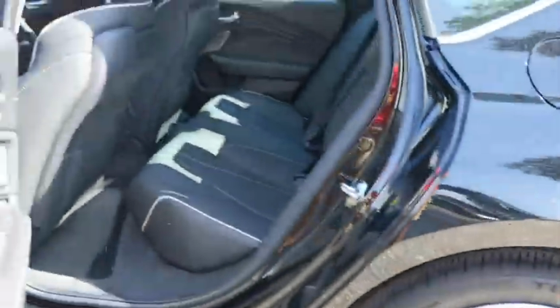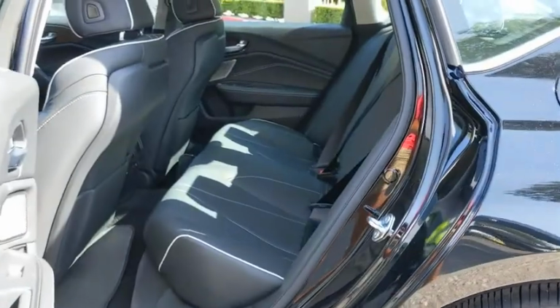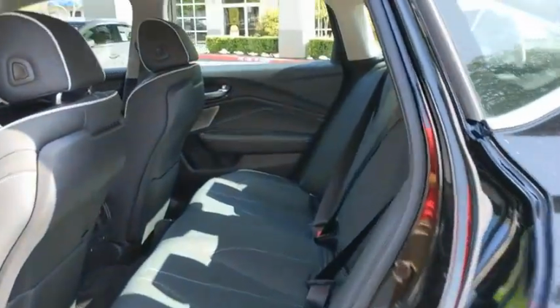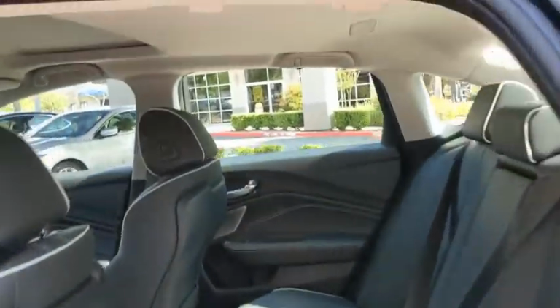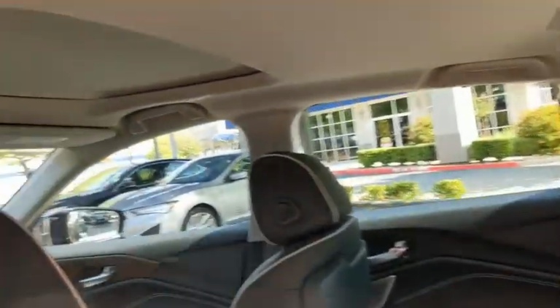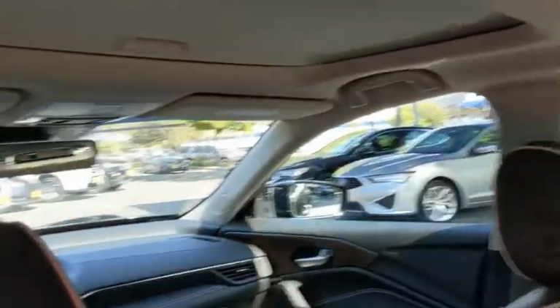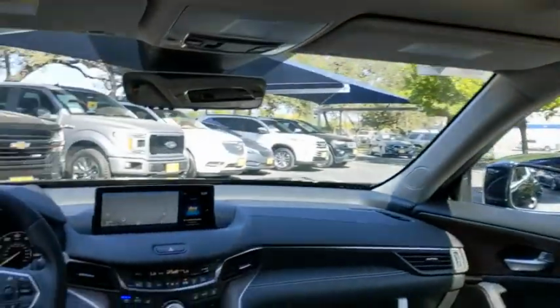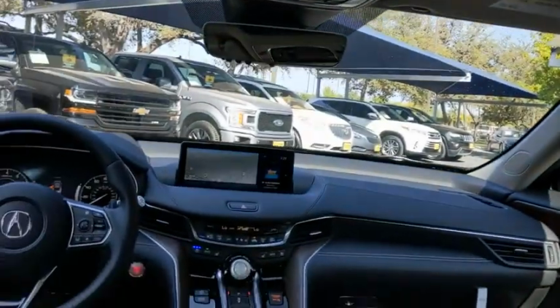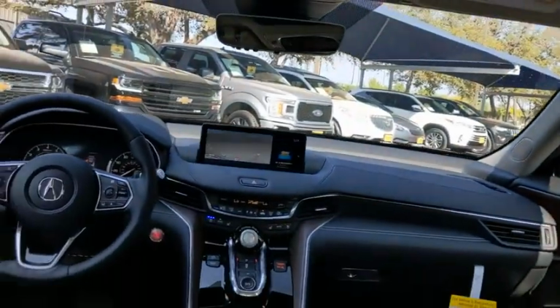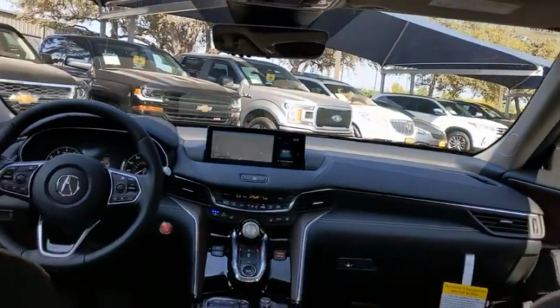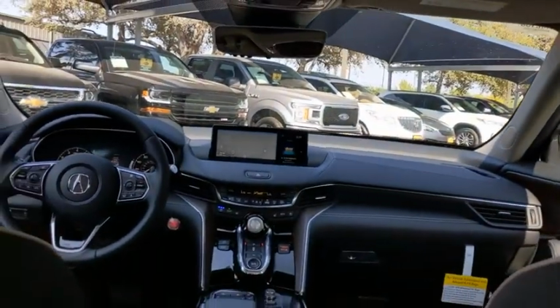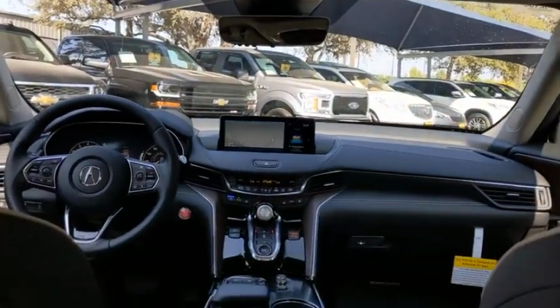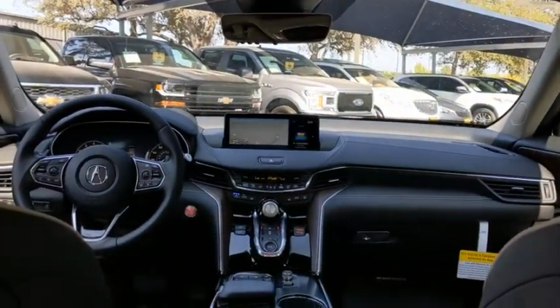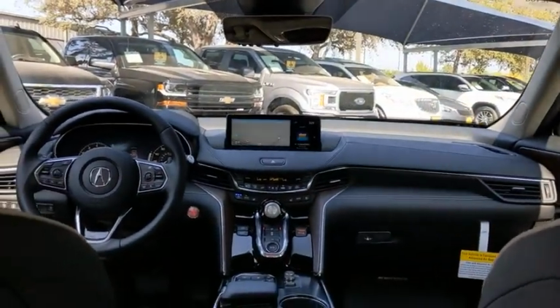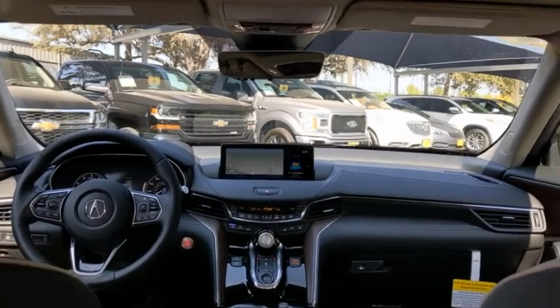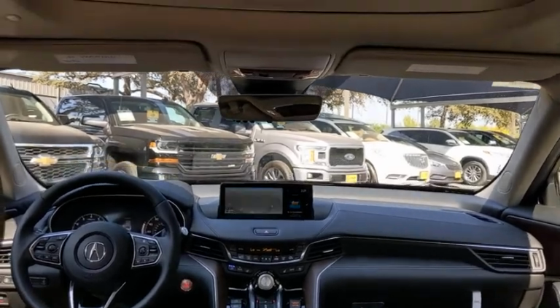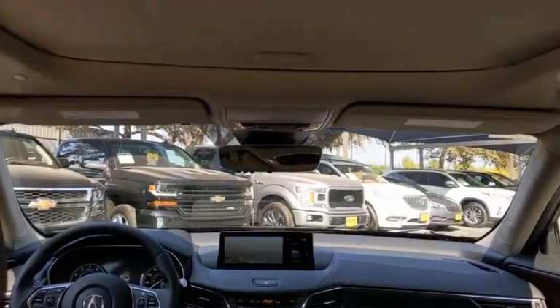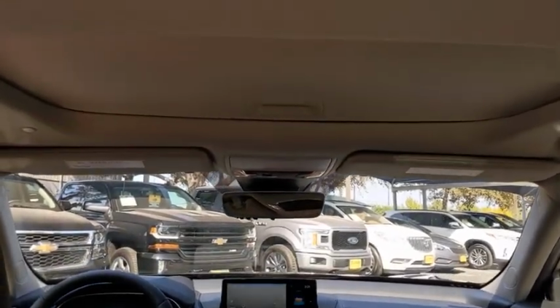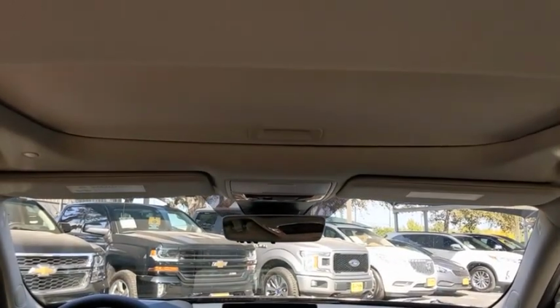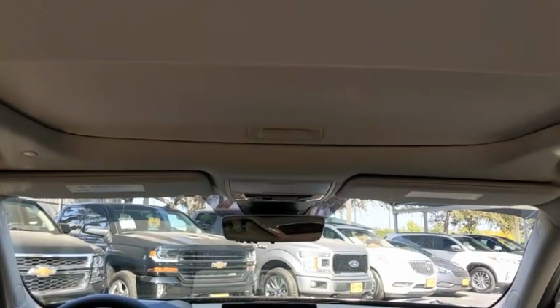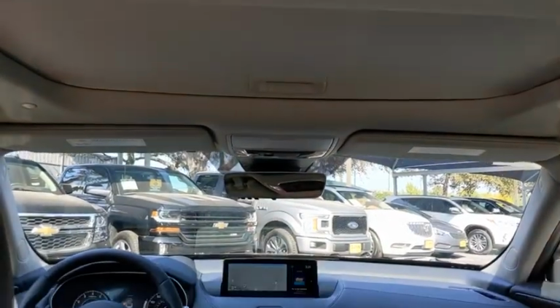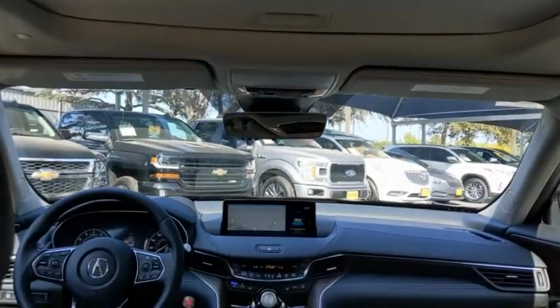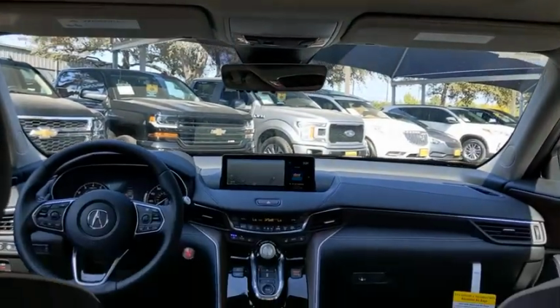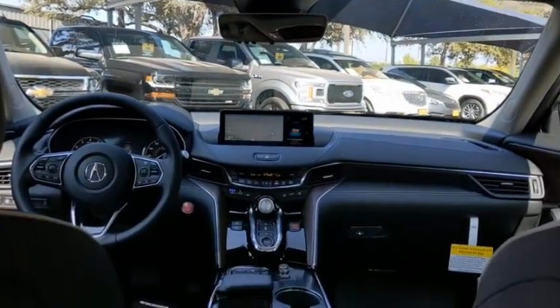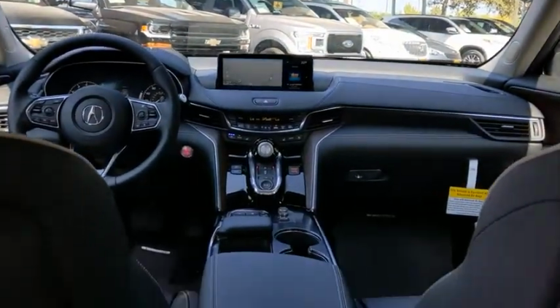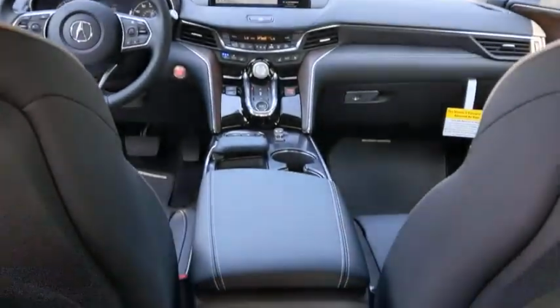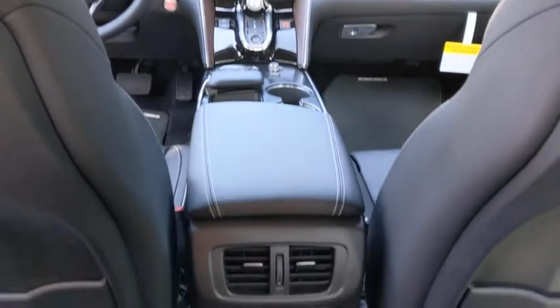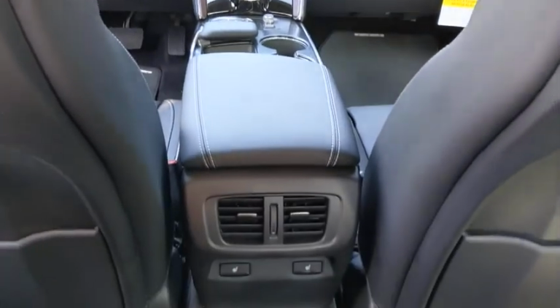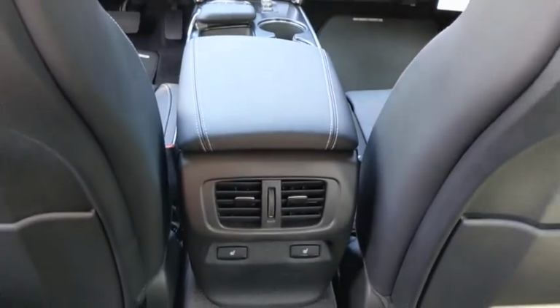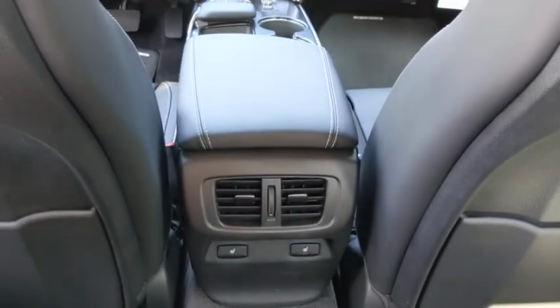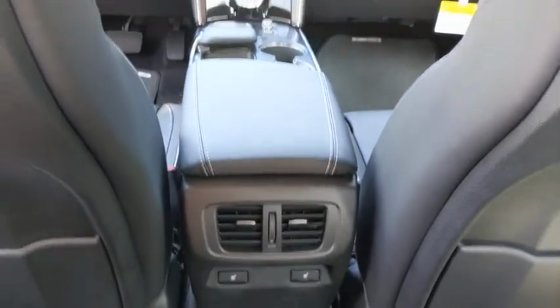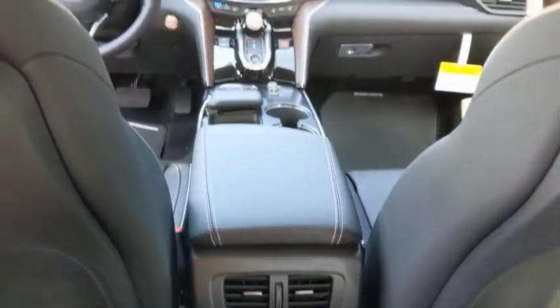Backup camera, keyless entry, traction control, stability control, navigation system, lane departure warning, power passenger seat, anti-lock braking system, steering wheel audio controls, remote engine start, Bluetooth.